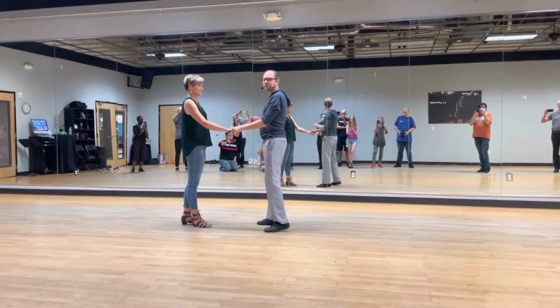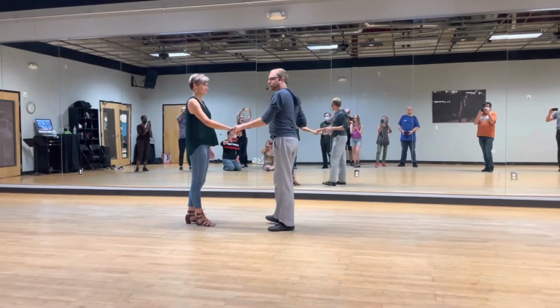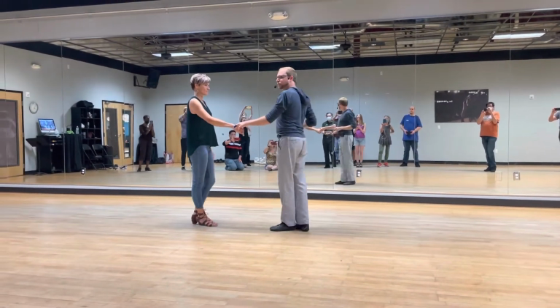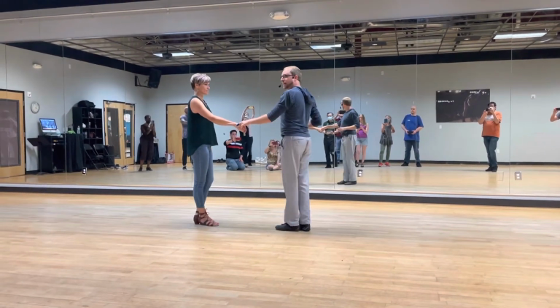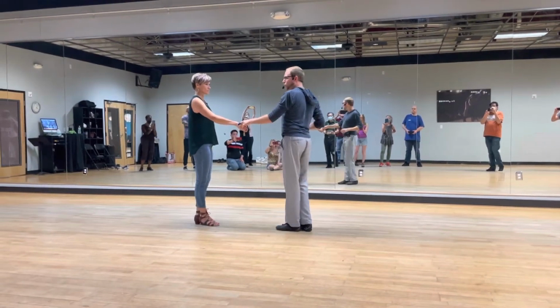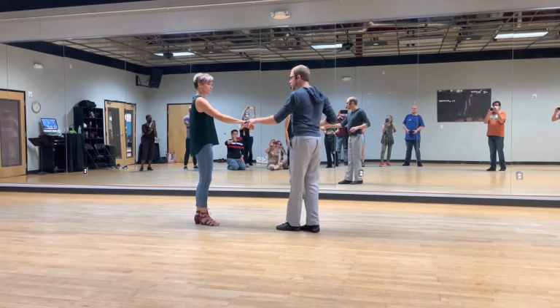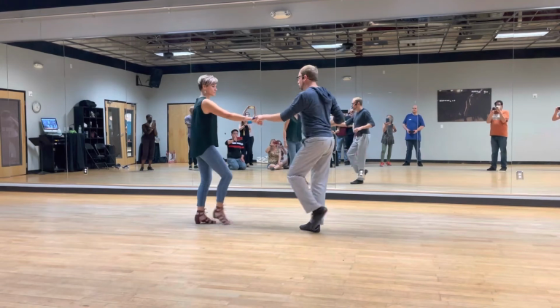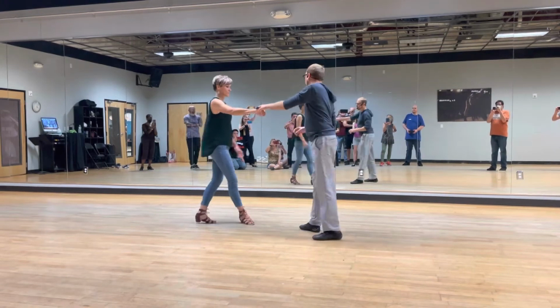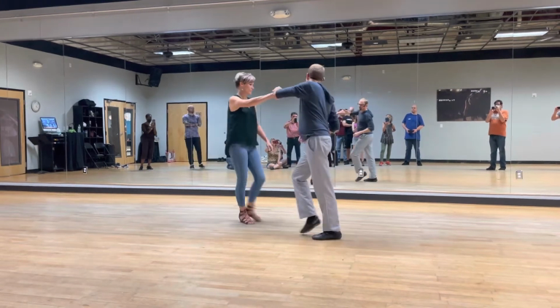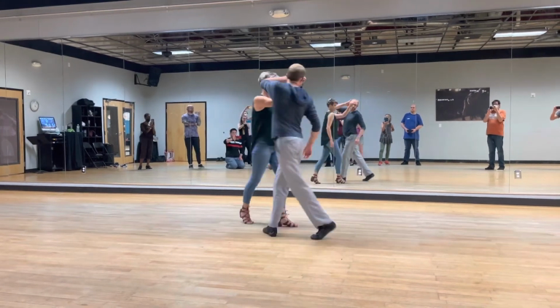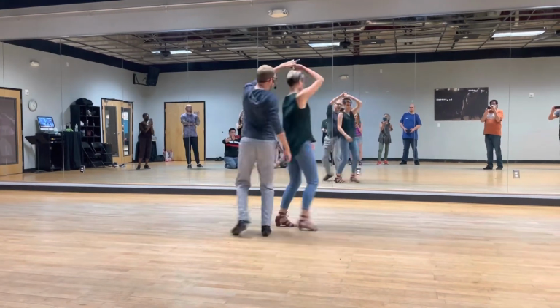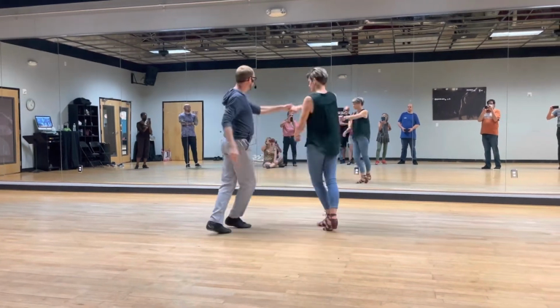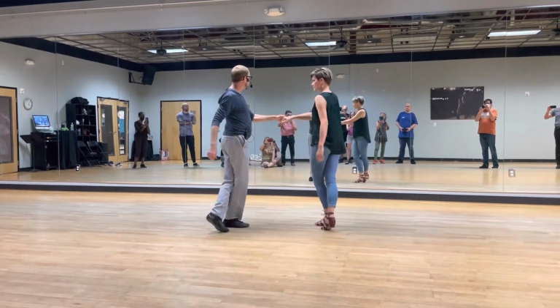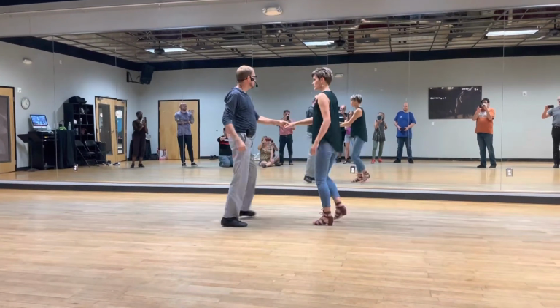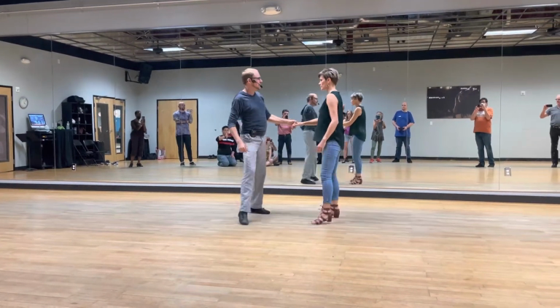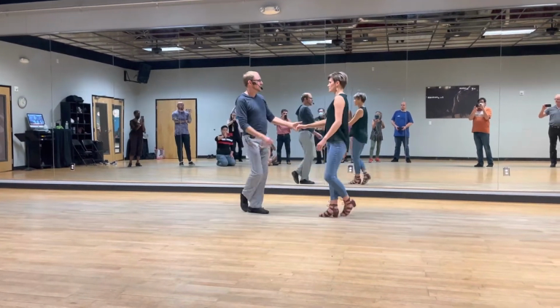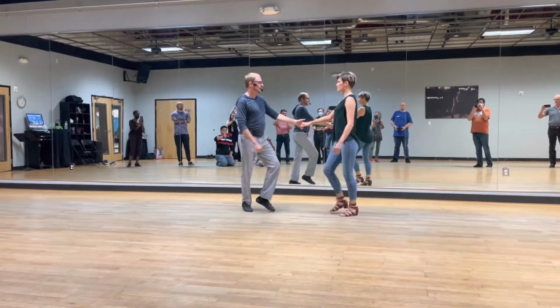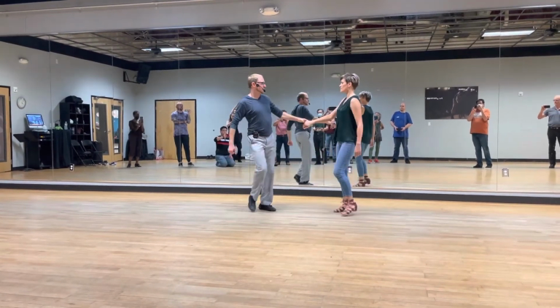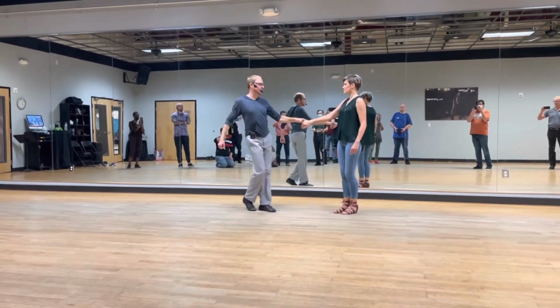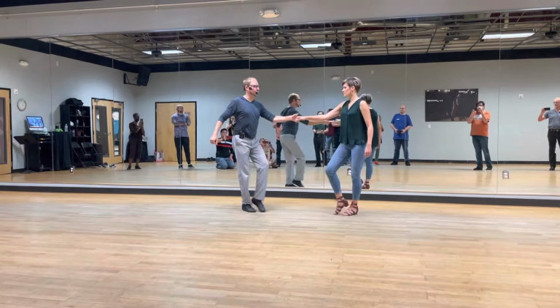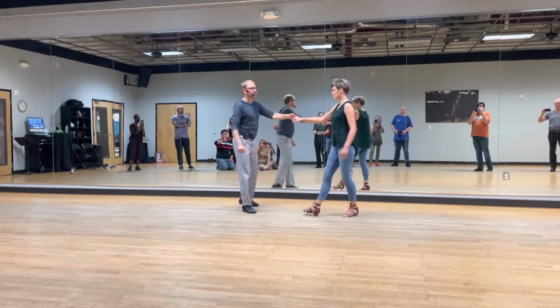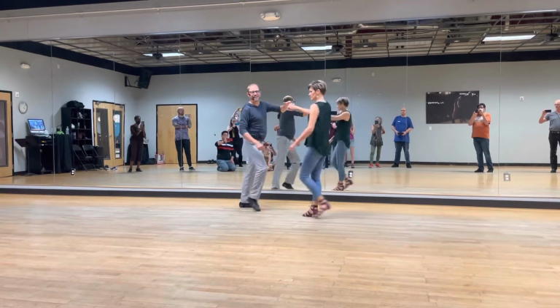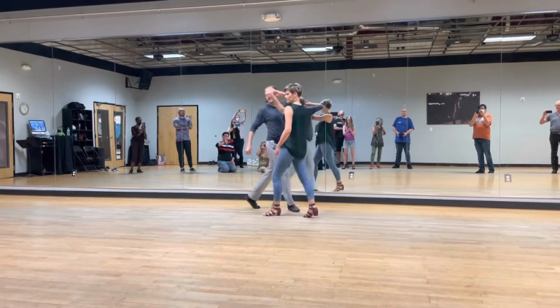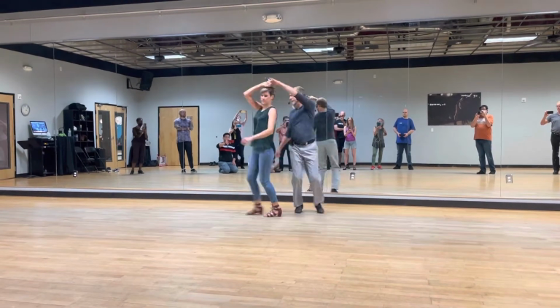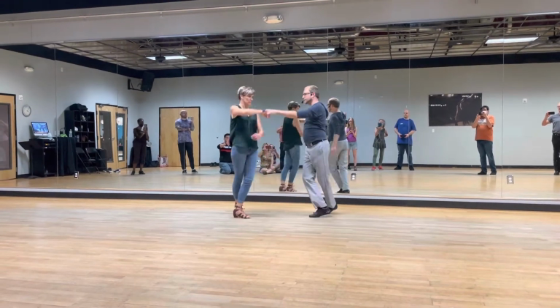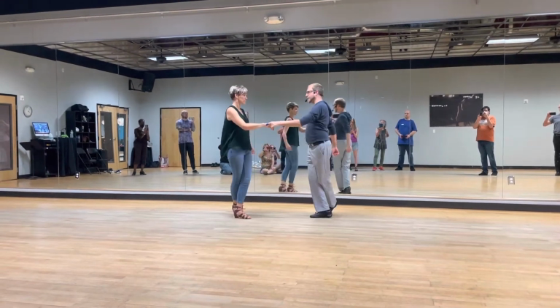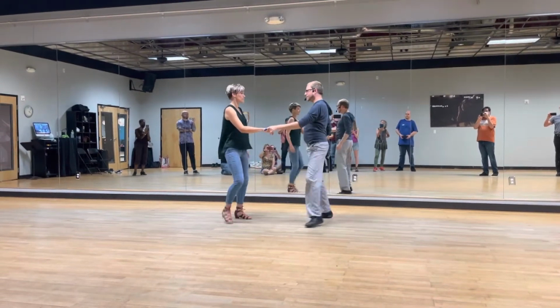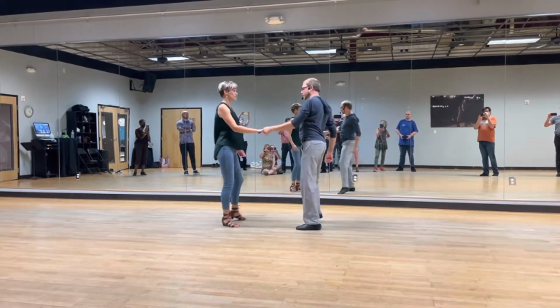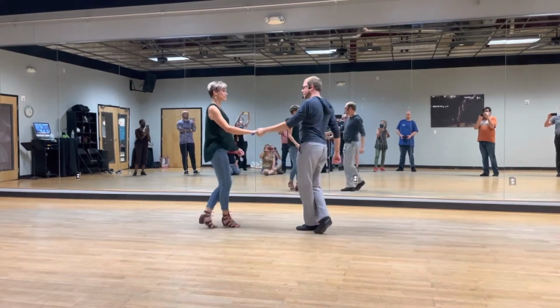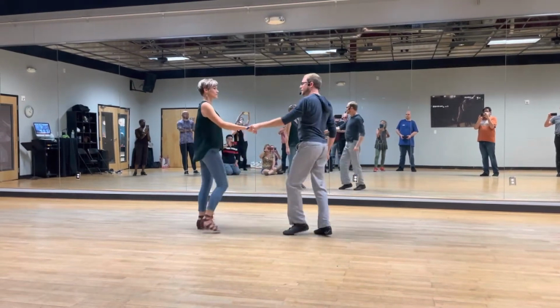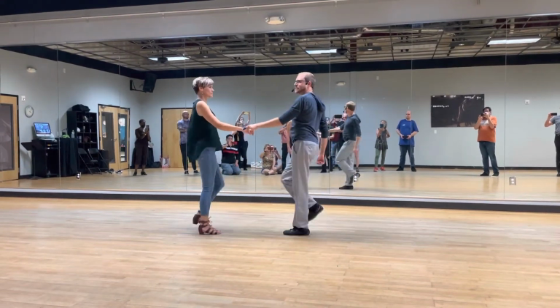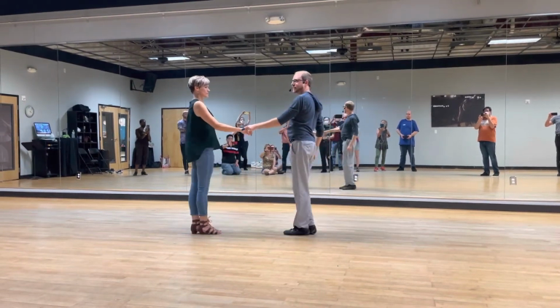From there we can give the hand cross 1, 2, and cross step and first step 1, 2, and 3, 4, 5, and 6.